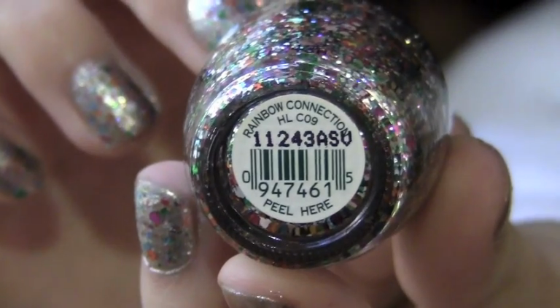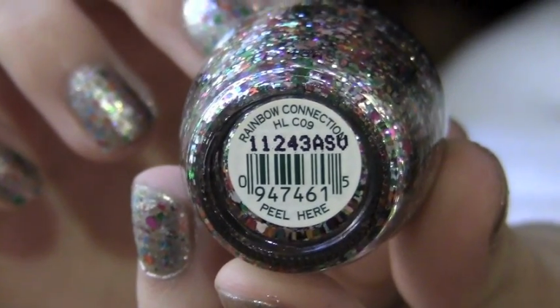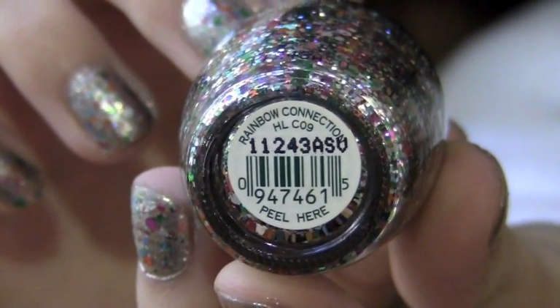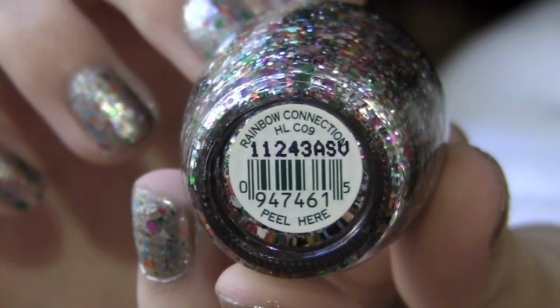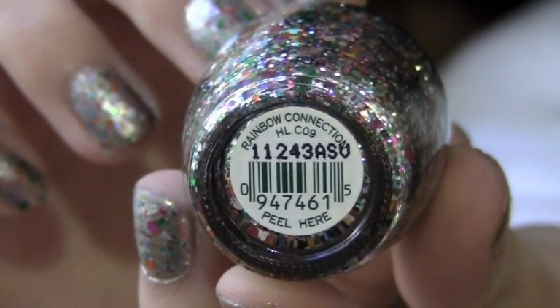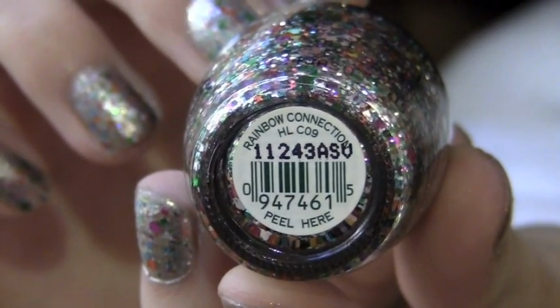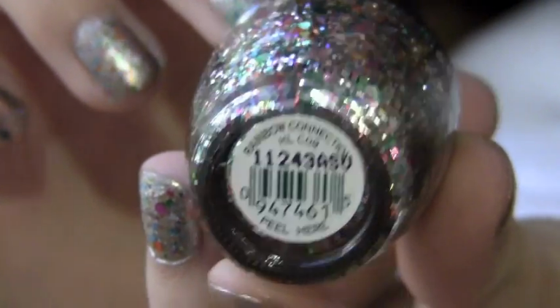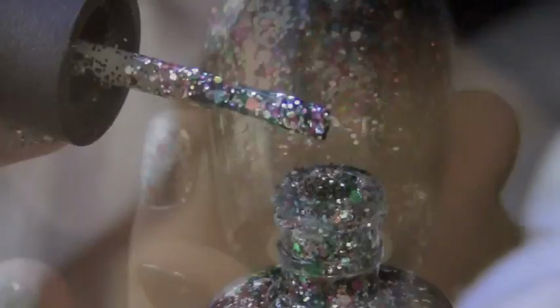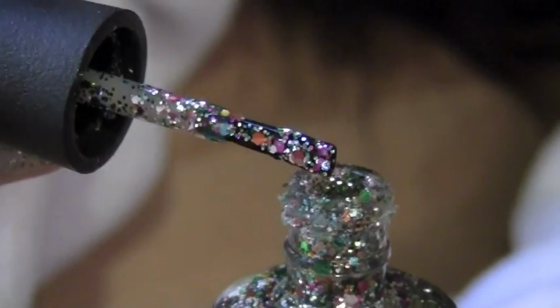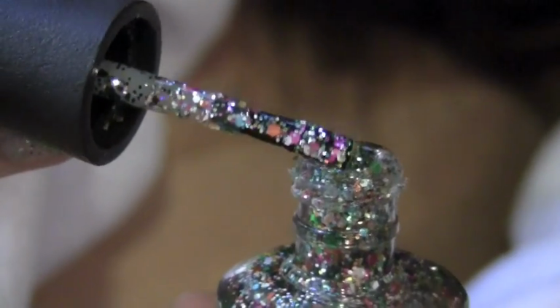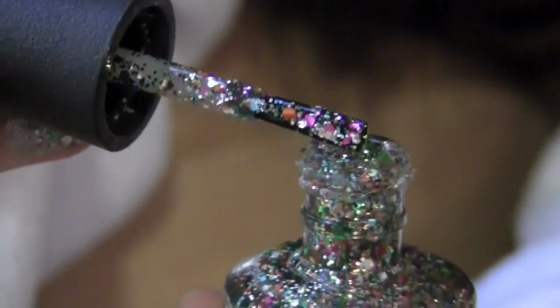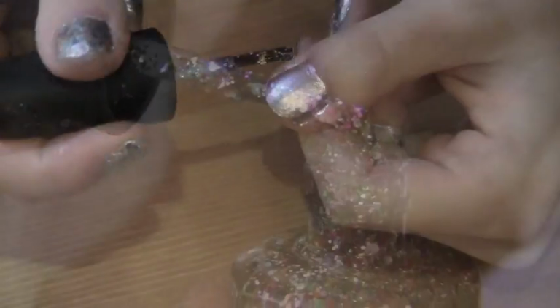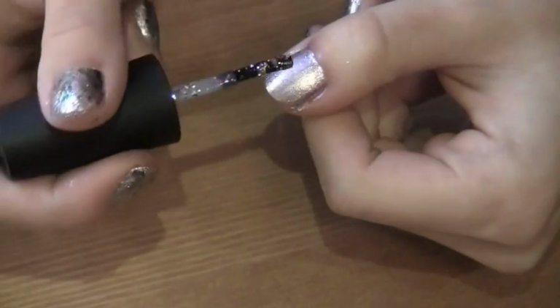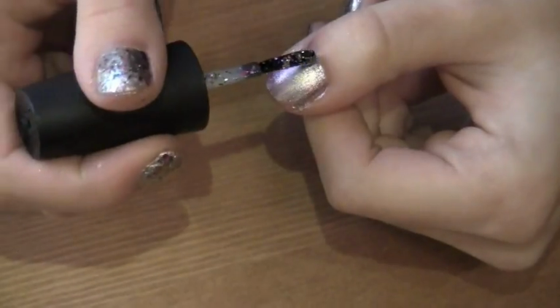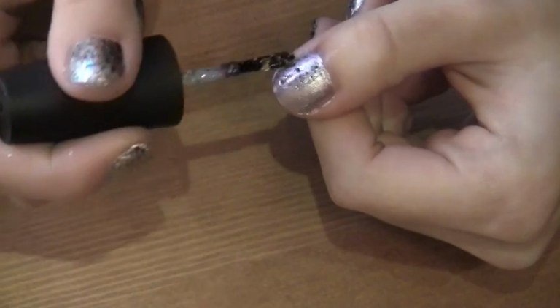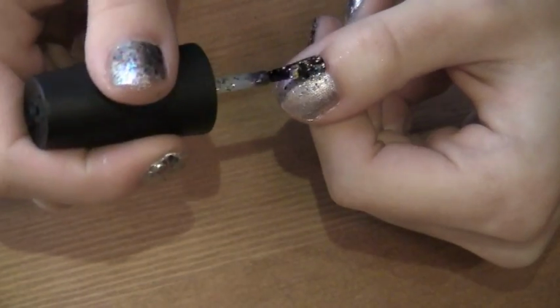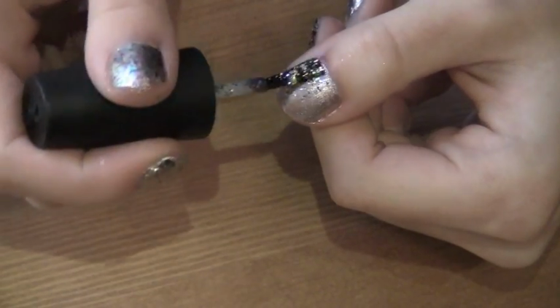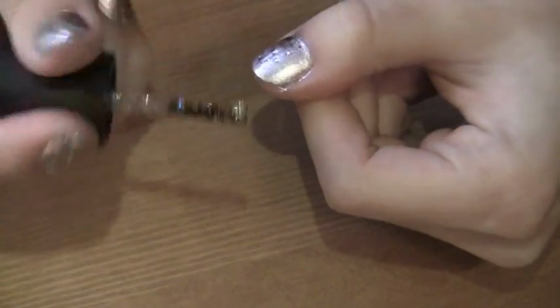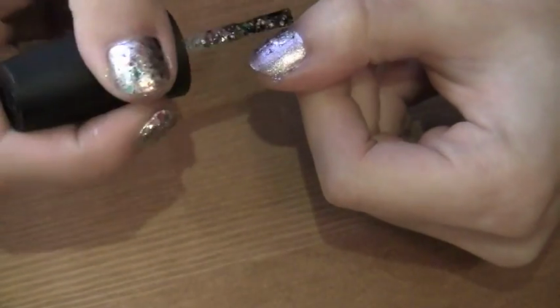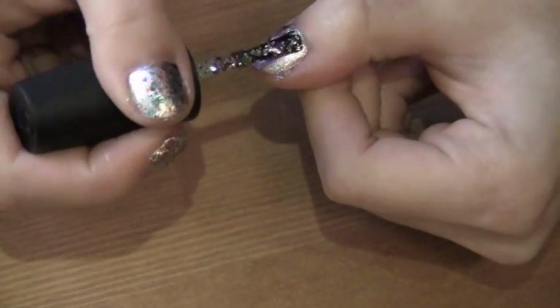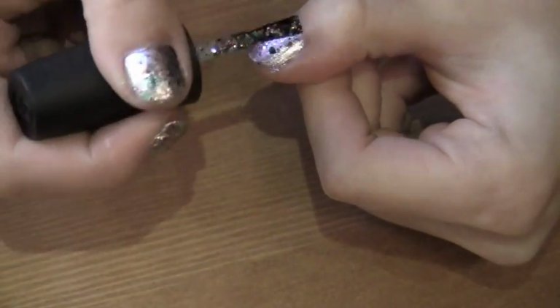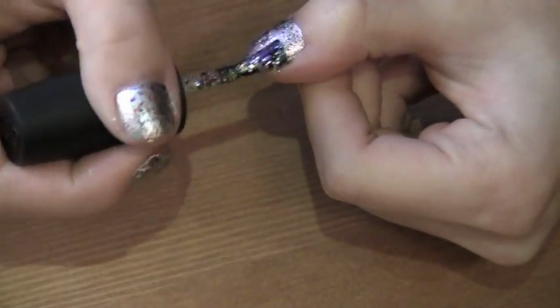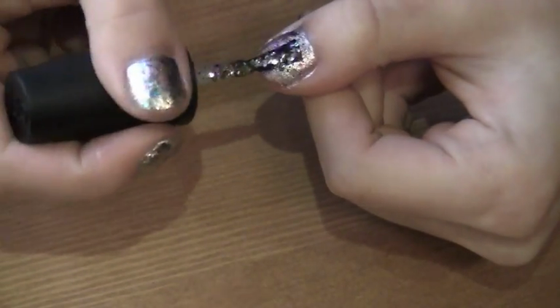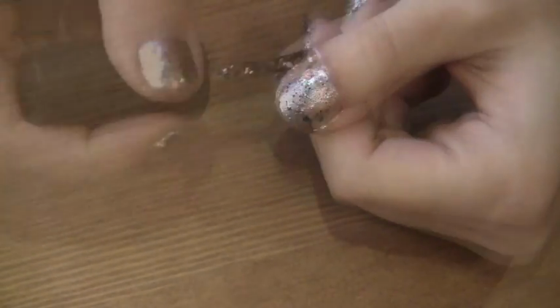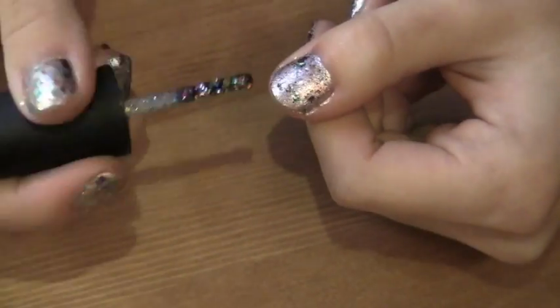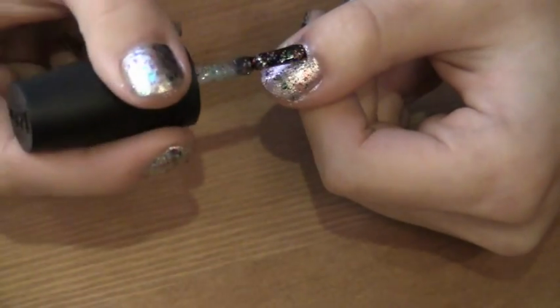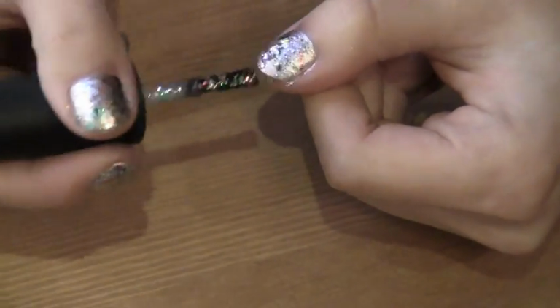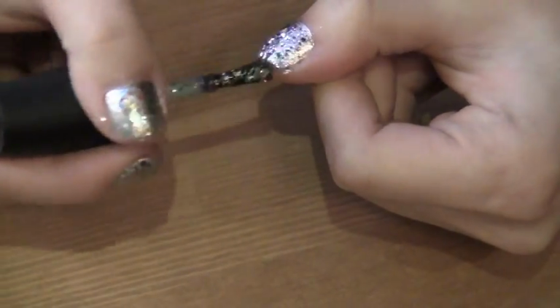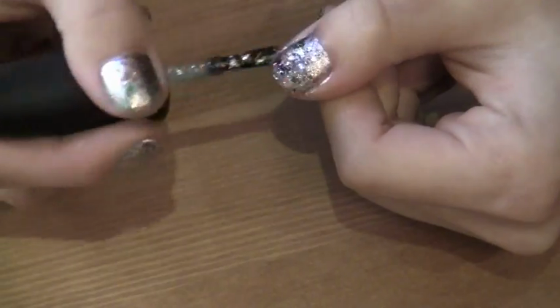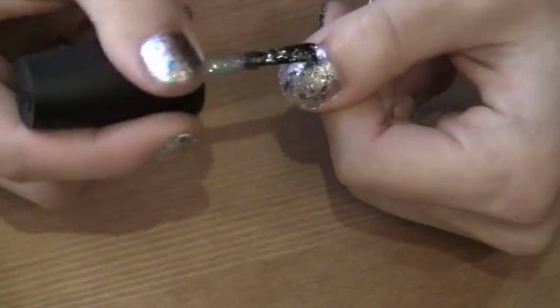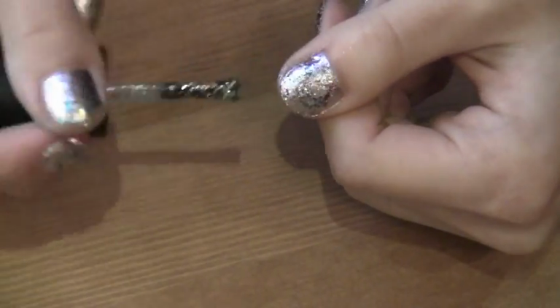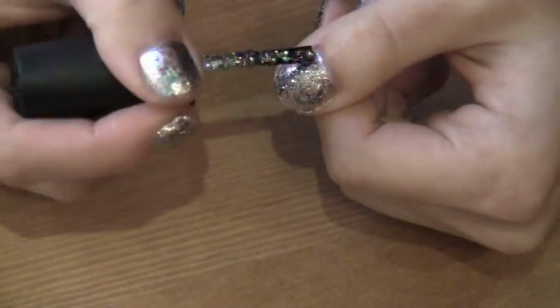Using the color Rainbow Connection from the Muppets Collection by OPI, we're going to paint this all over our nails. You're first going to do one coat and then later you're going to do another coat. This way your nails will be as glittery as possible.